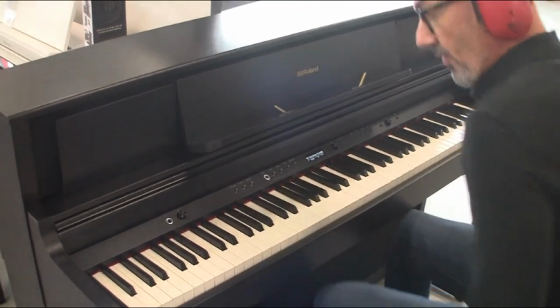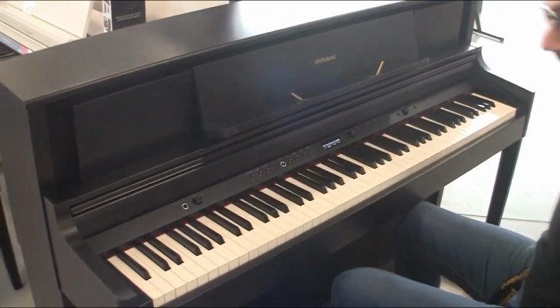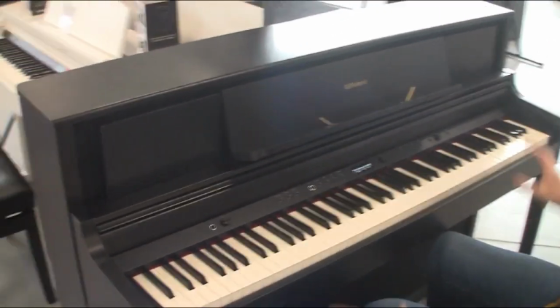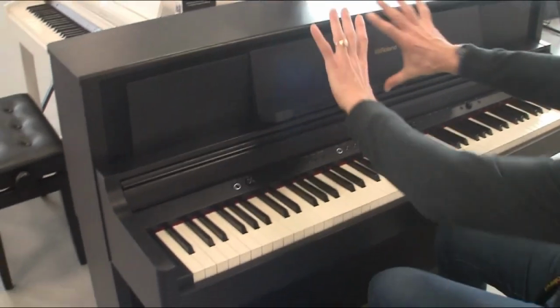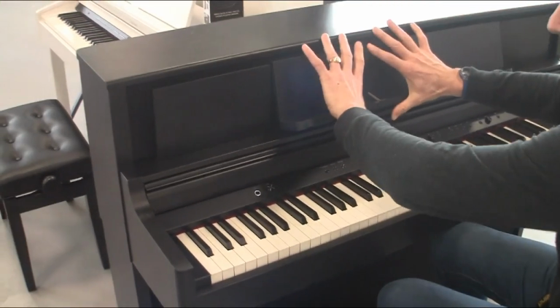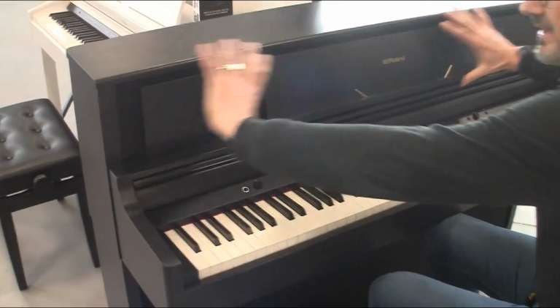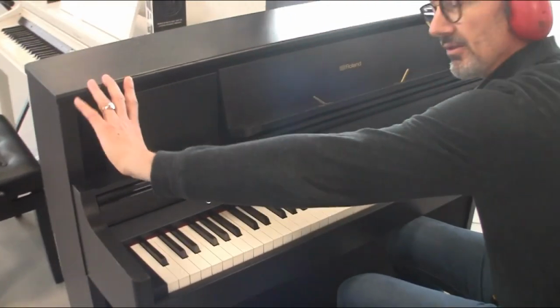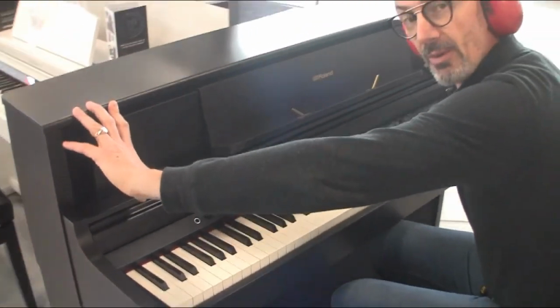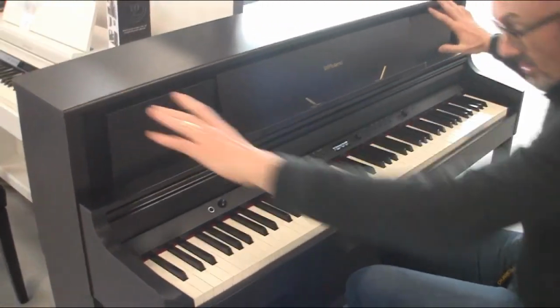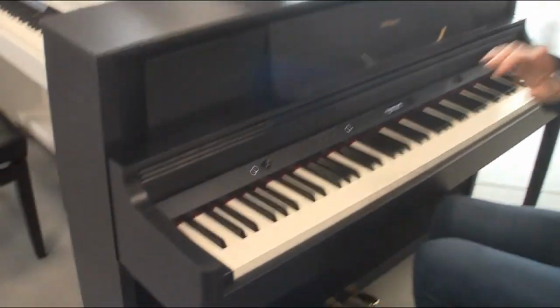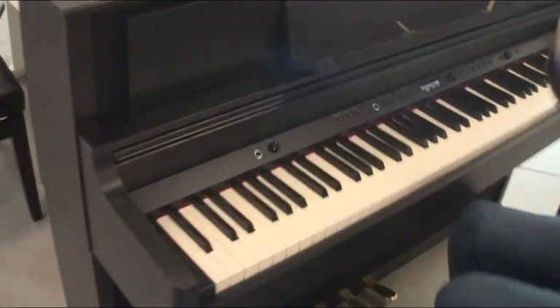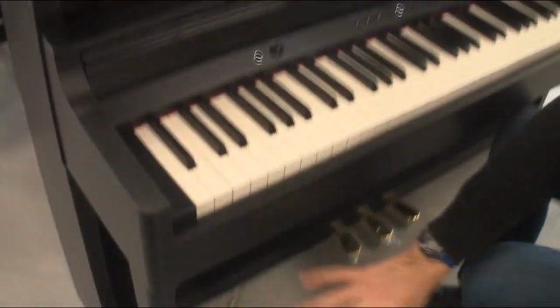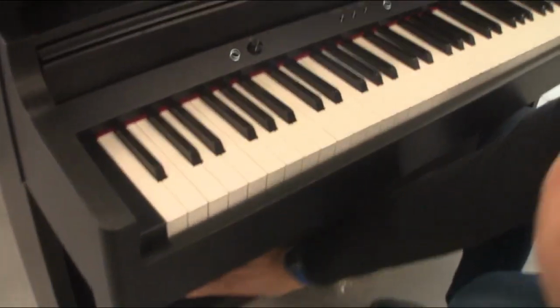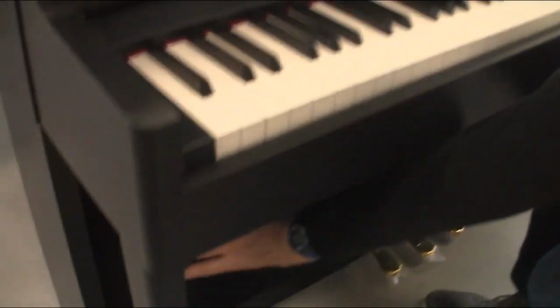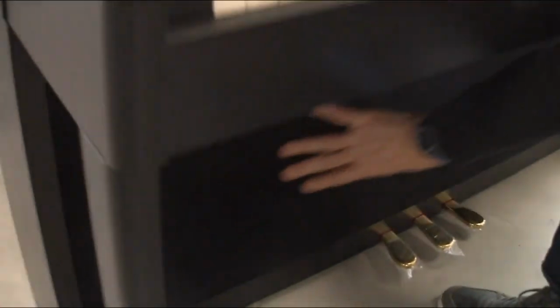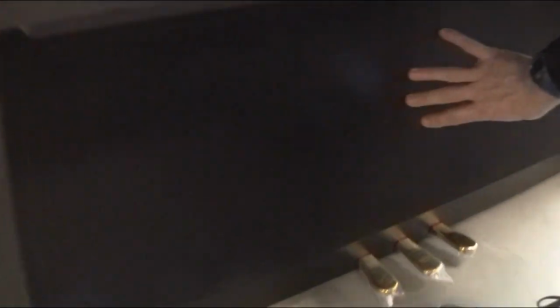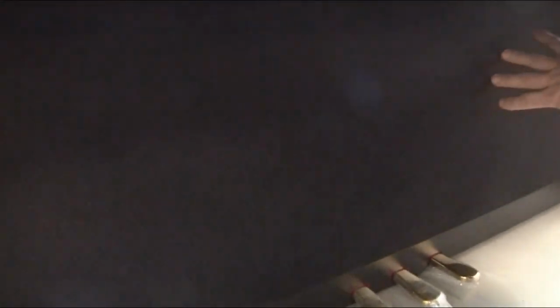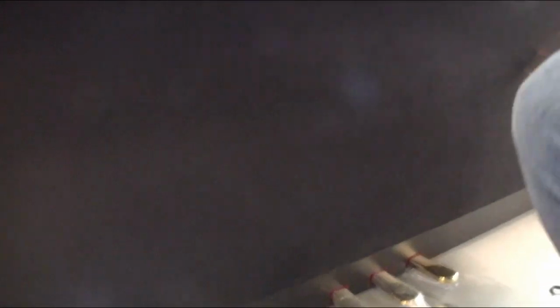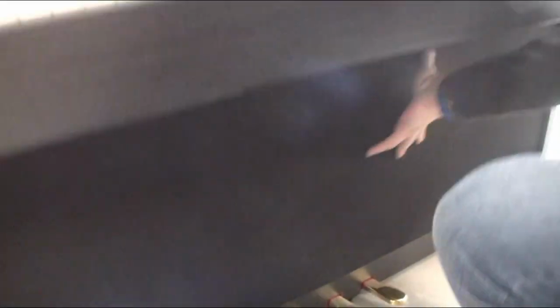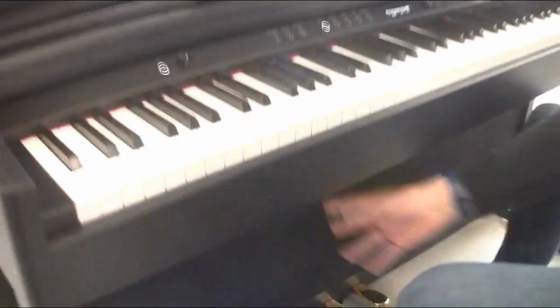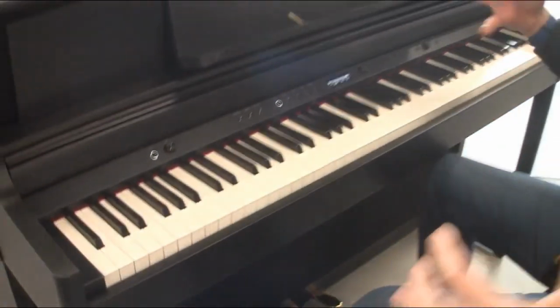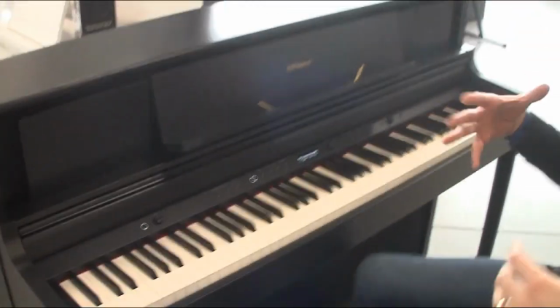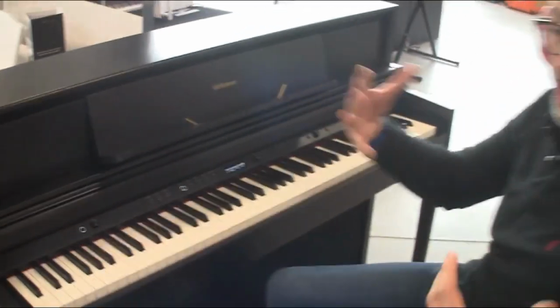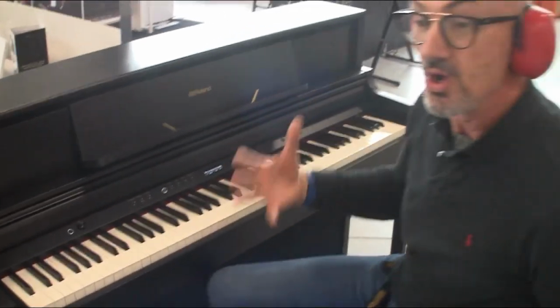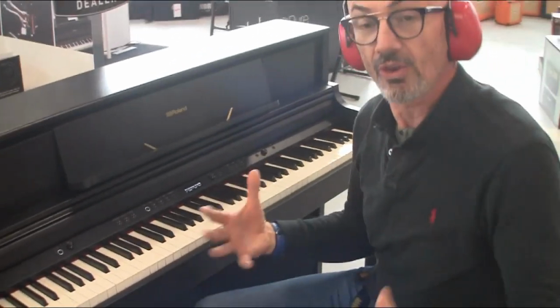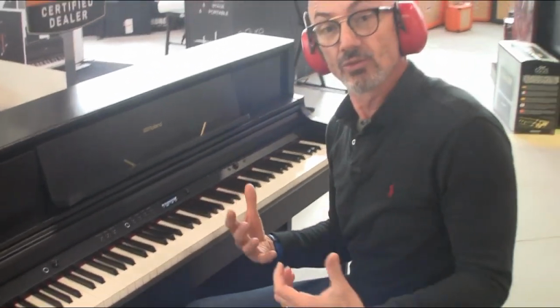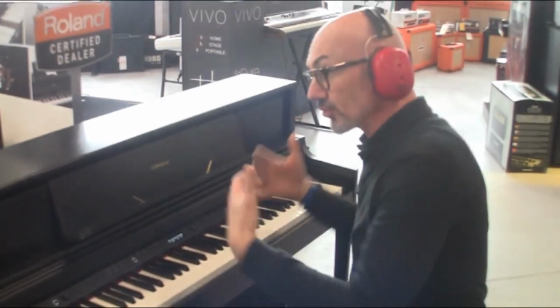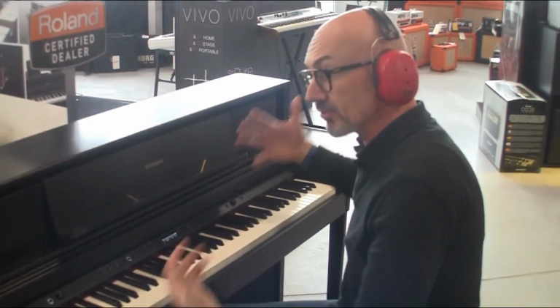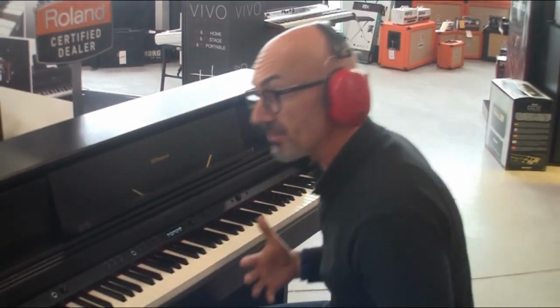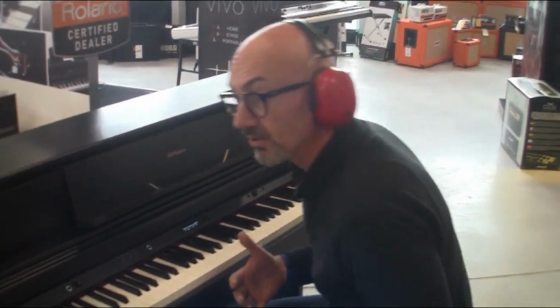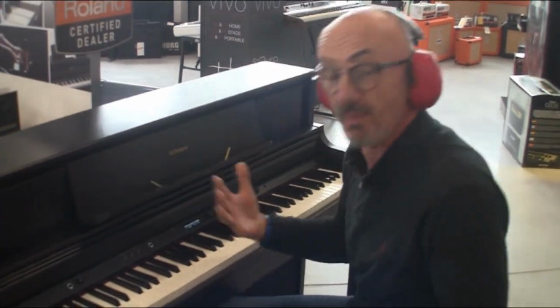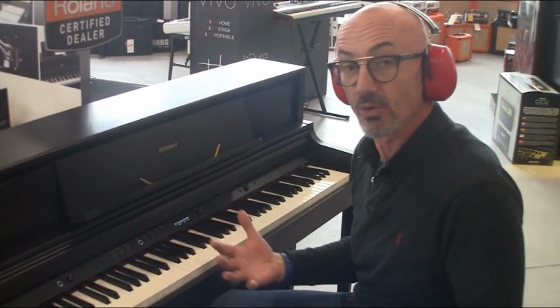On a l'amplification ici, et on a aussi amplification en-dessous. Donc on est vraiment immergé dans le son, on a vraiment une sensation de jouer devant un piano, comme un piano droit.